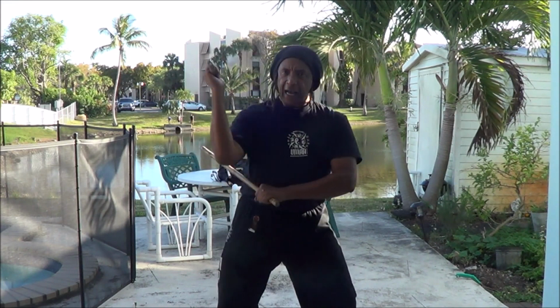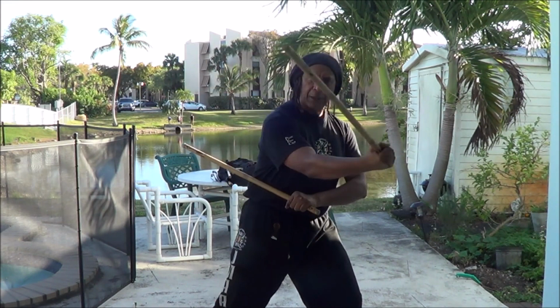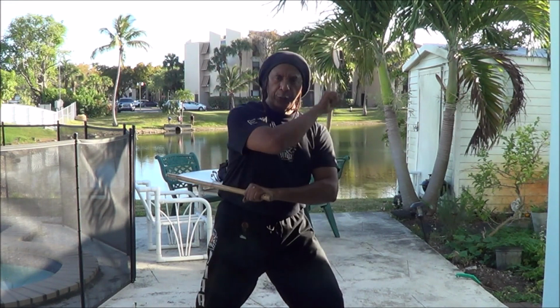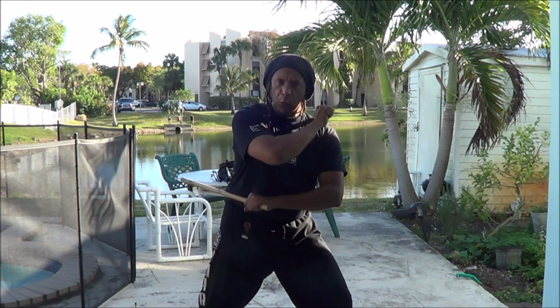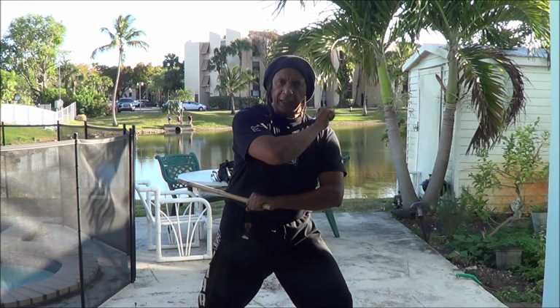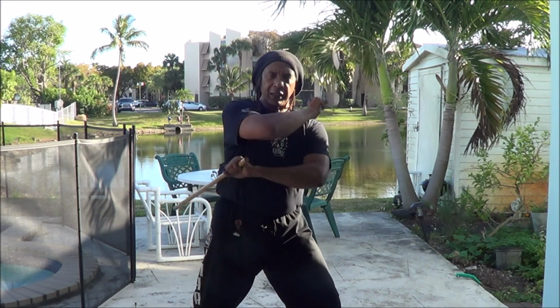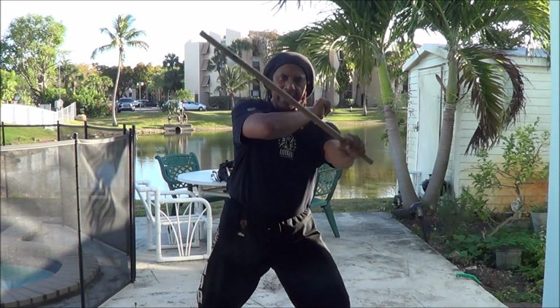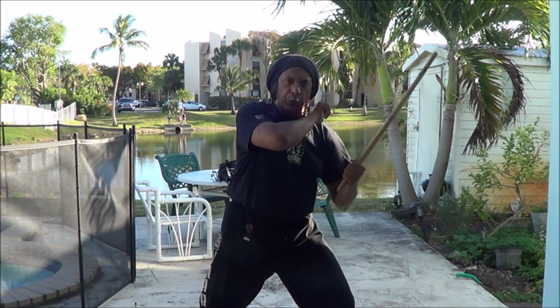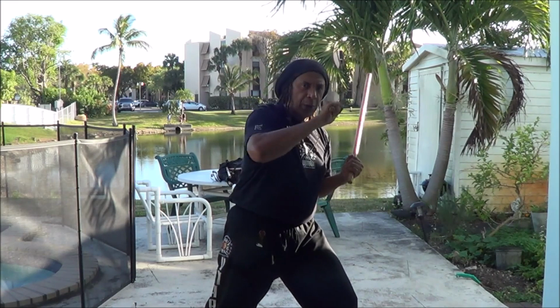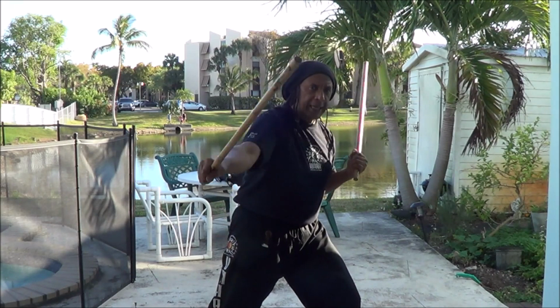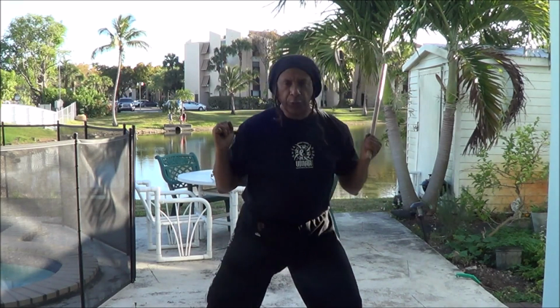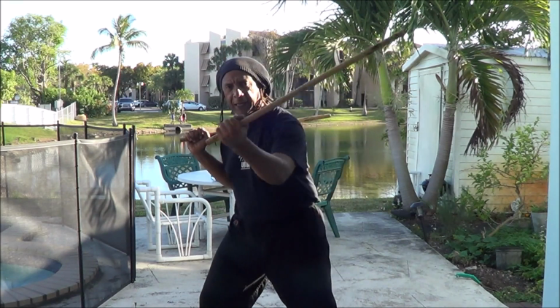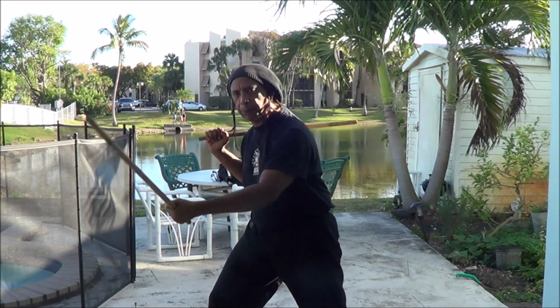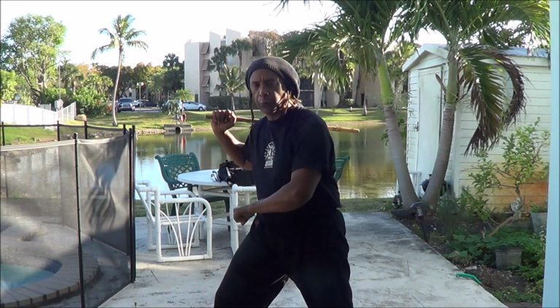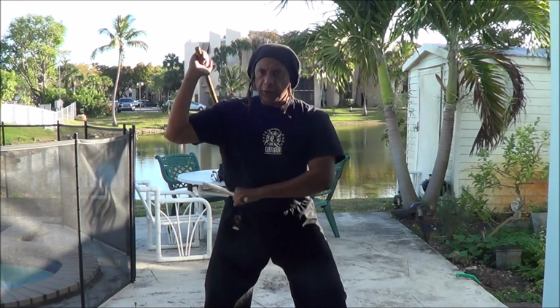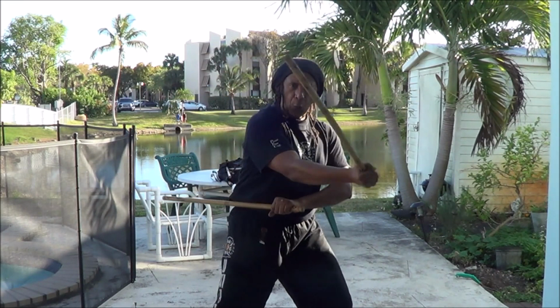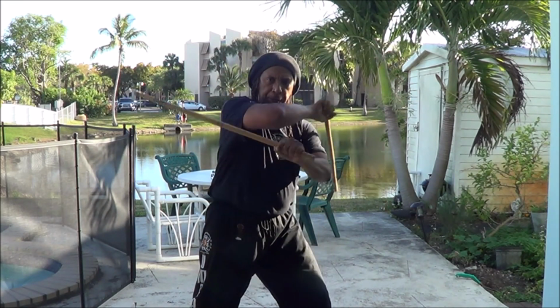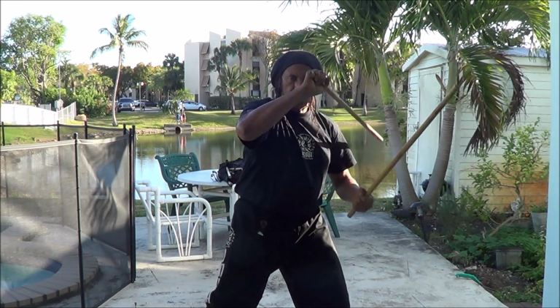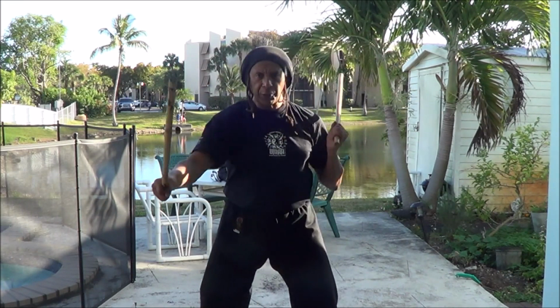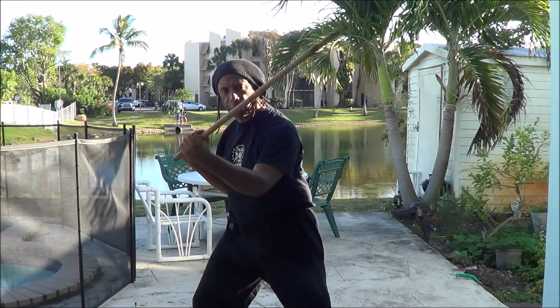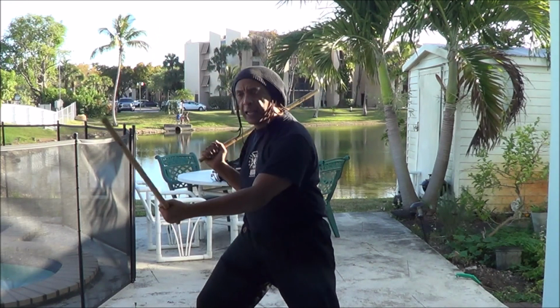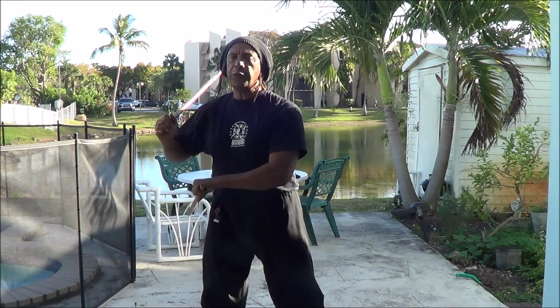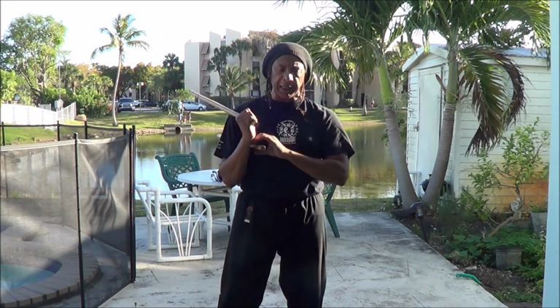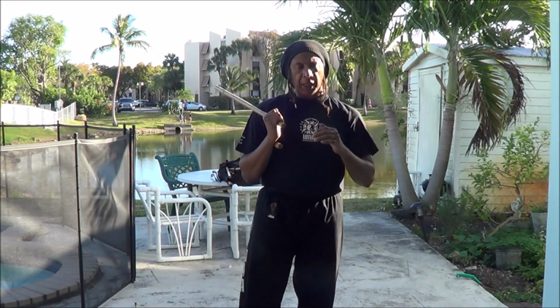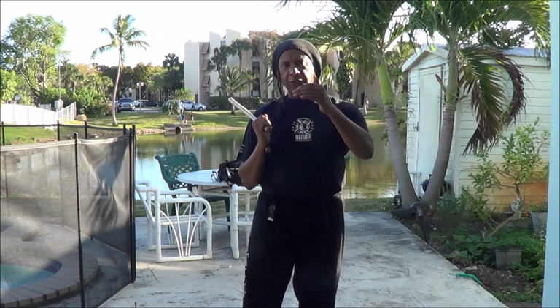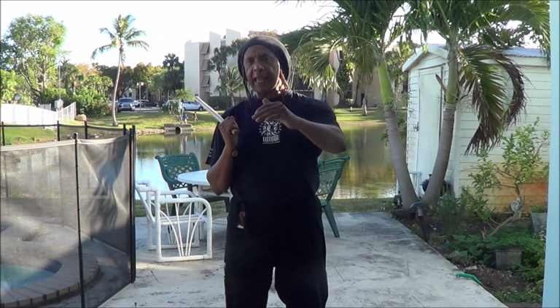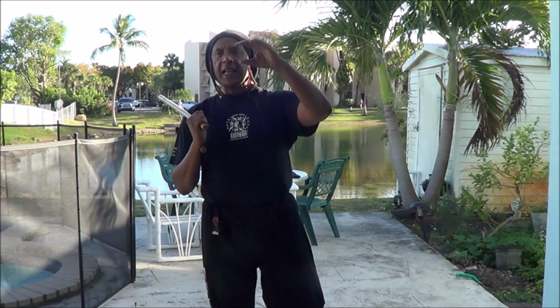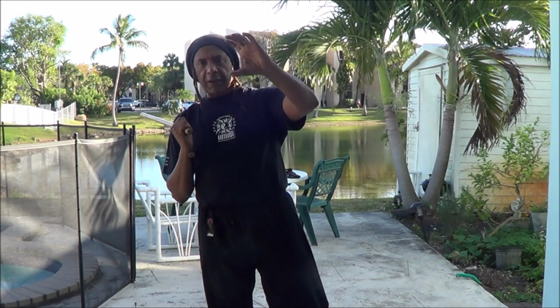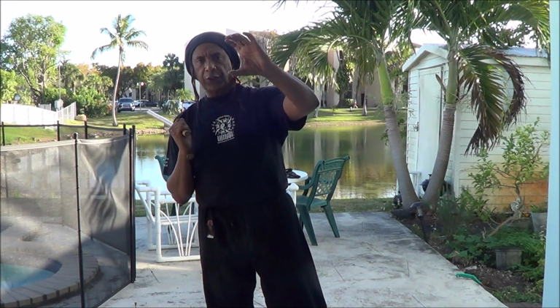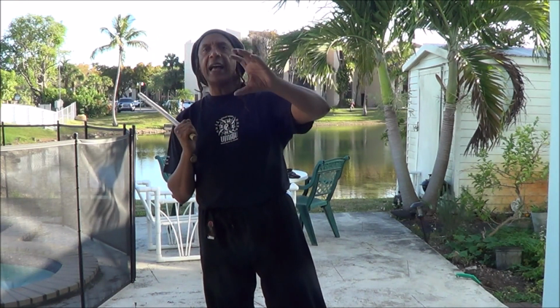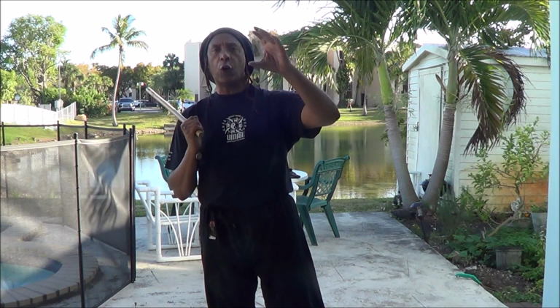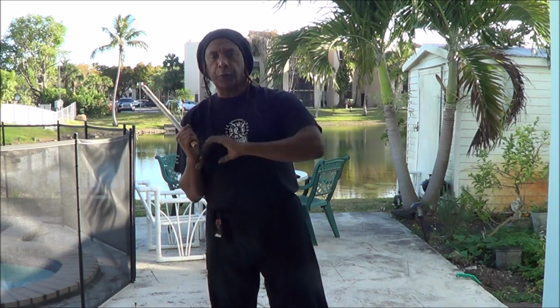I hit and pull through — what we call lob tick. I hit and pull through, I hit and pull through, and I hit and pull through. So one, two, three, four. Now if you look at it, it's the same levels as open four.